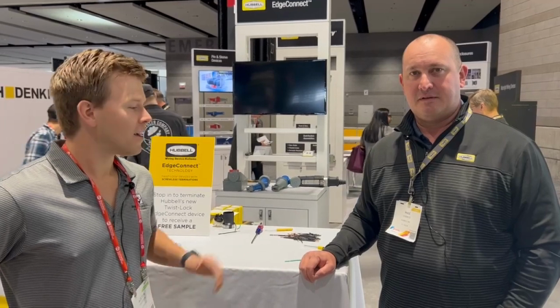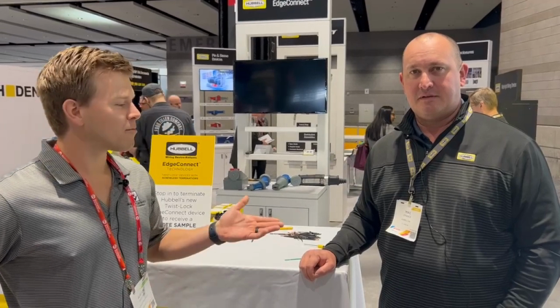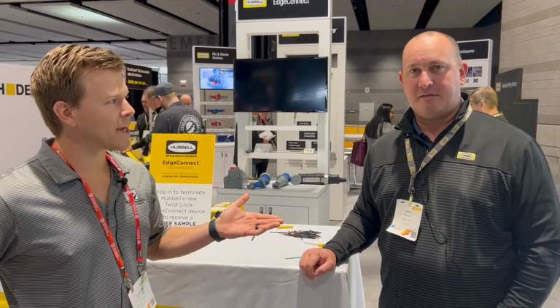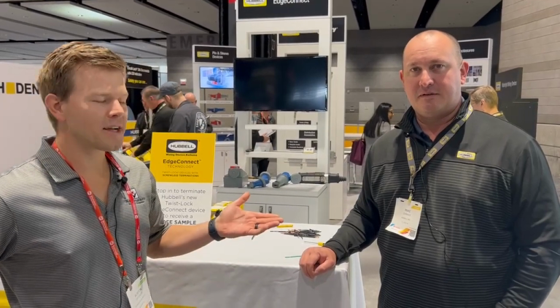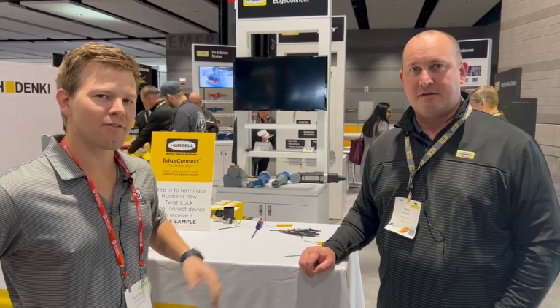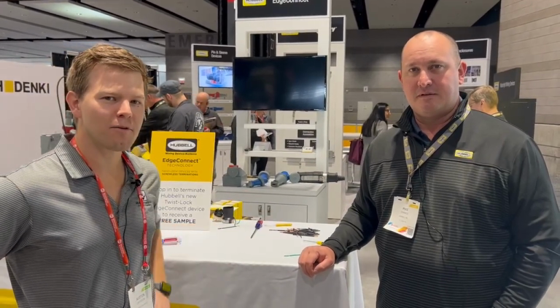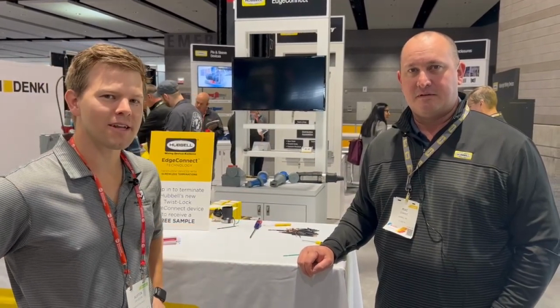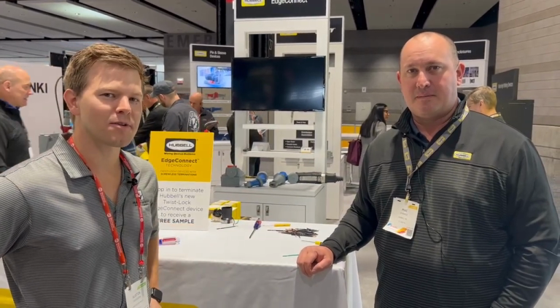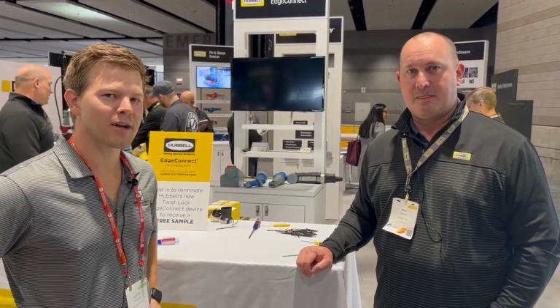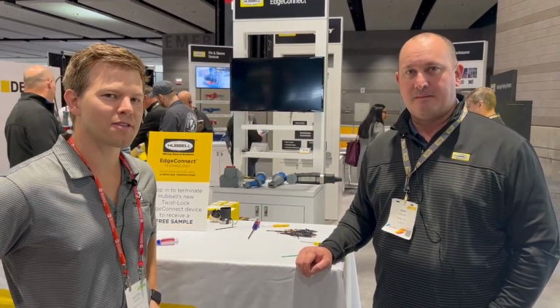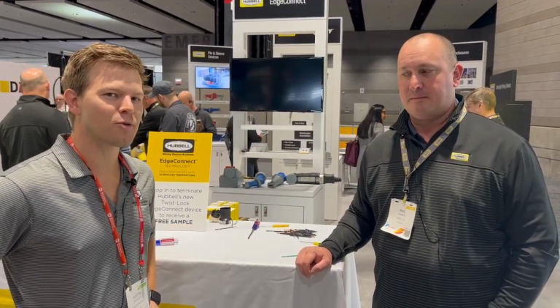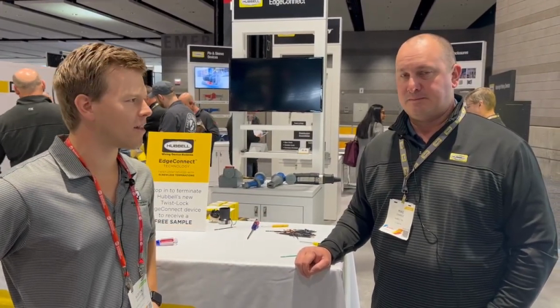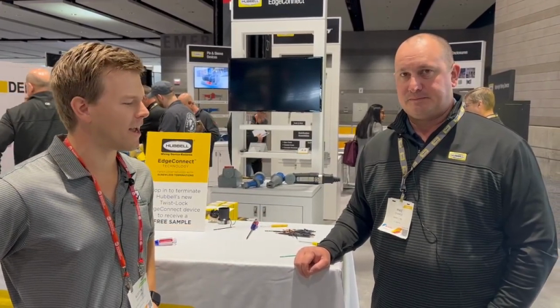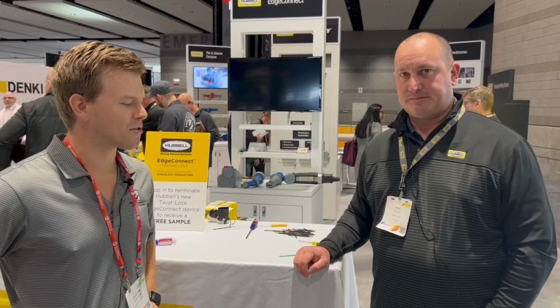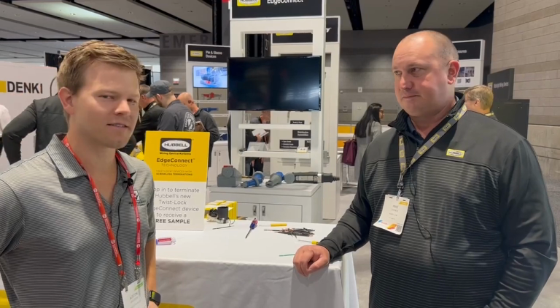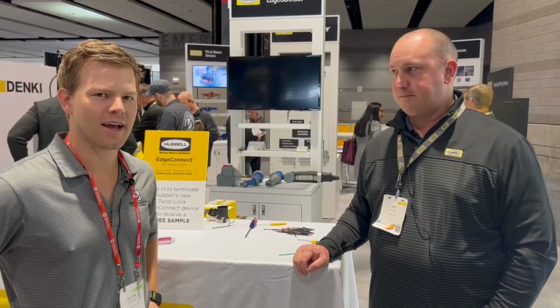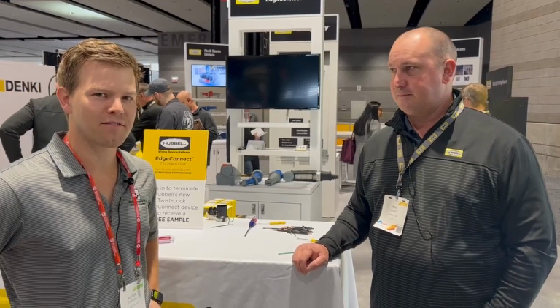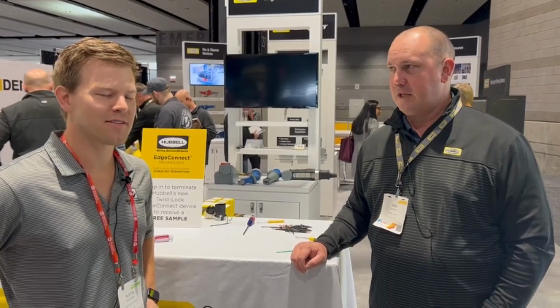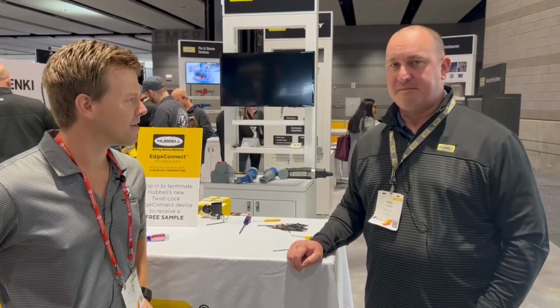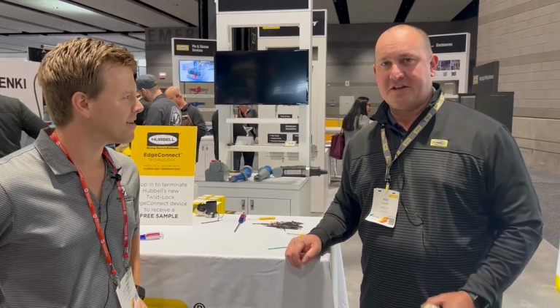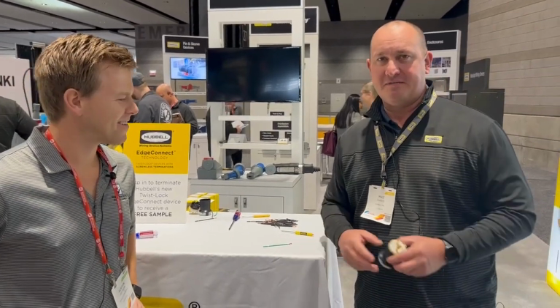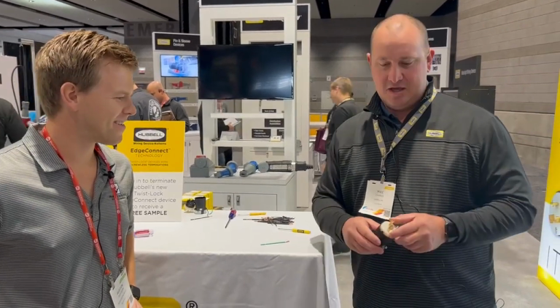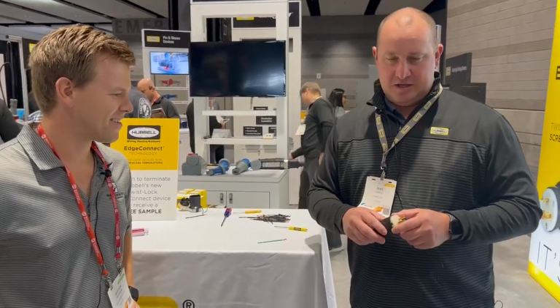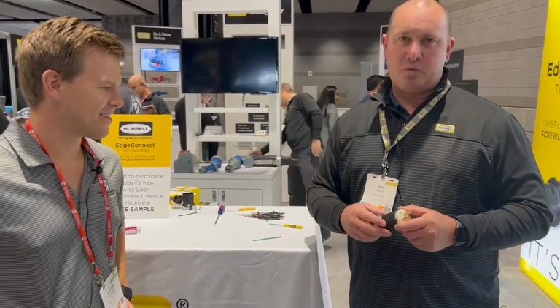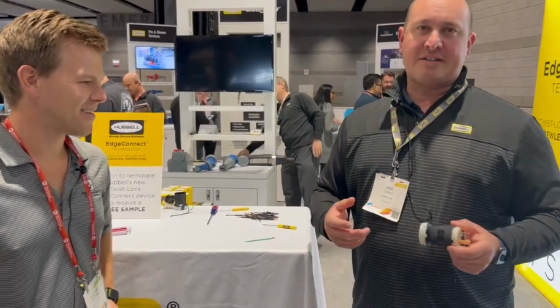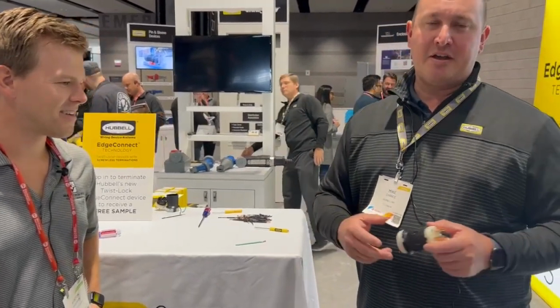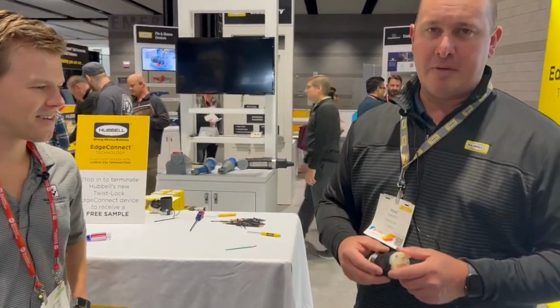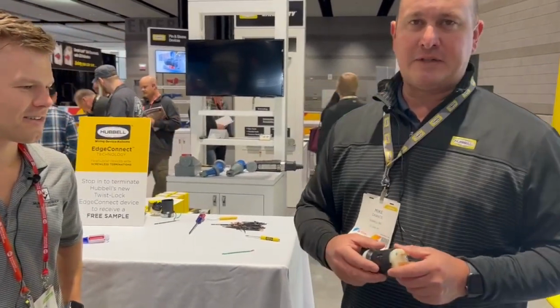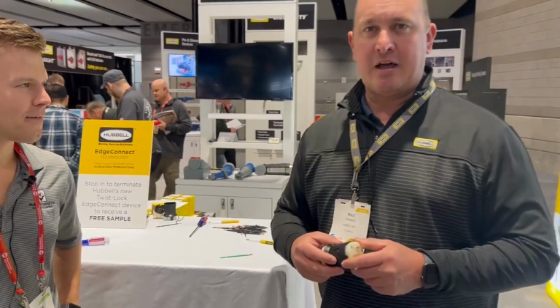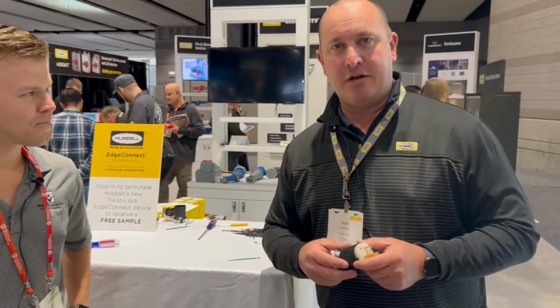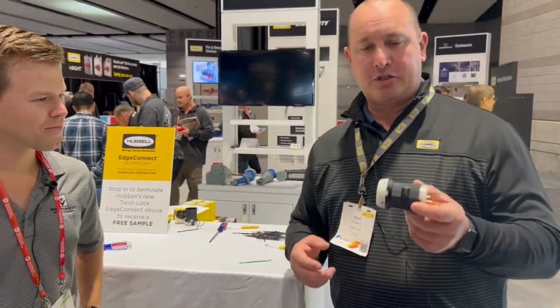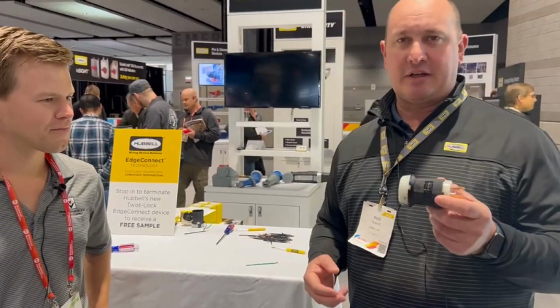Here I am with Mike Chance of Hubble and he's going to be showing us the twist lock edge device that they have. Thanks Austin. We're really excited at Hubble about our new technology here and our twist lock.